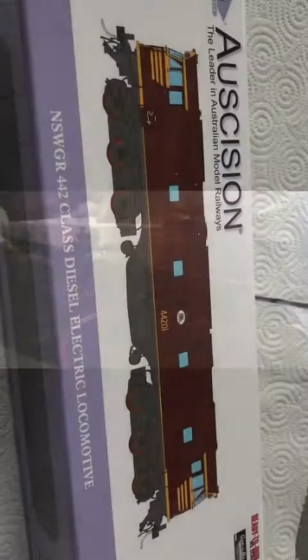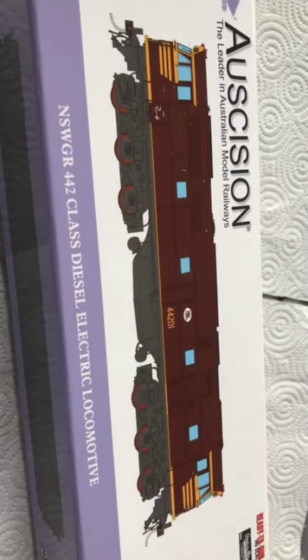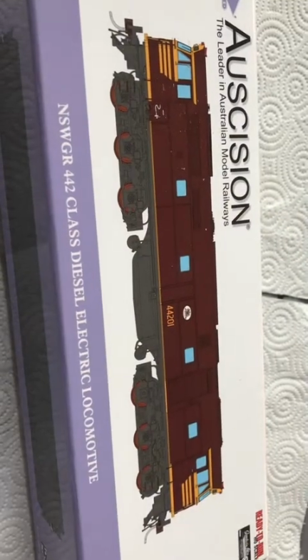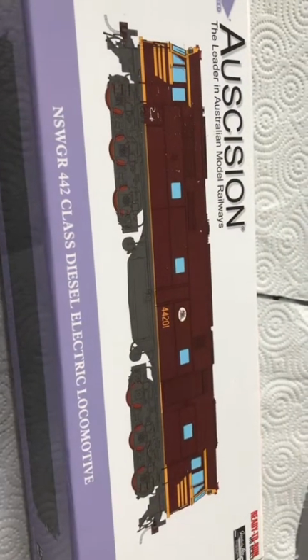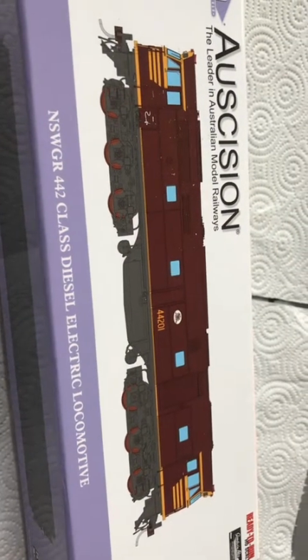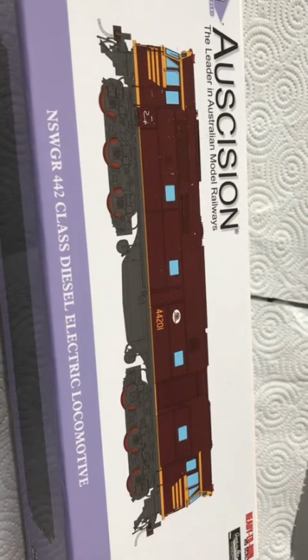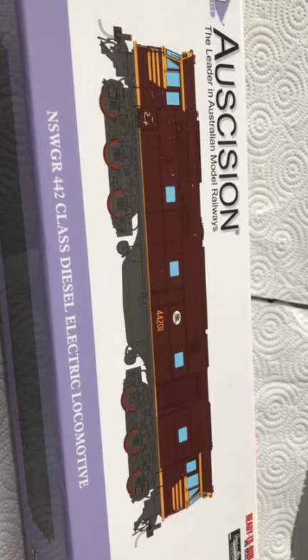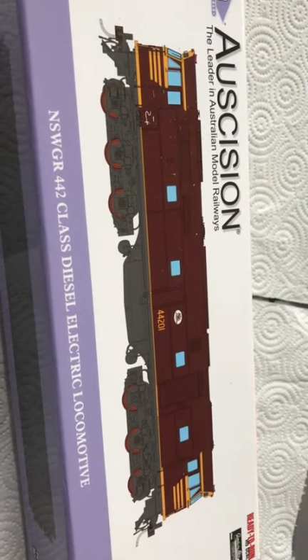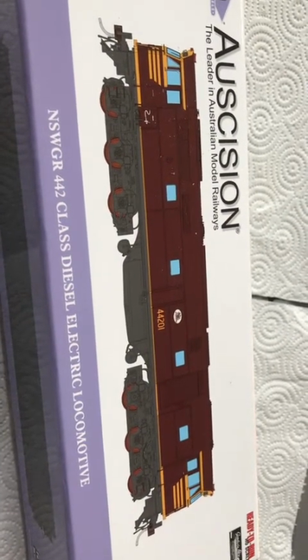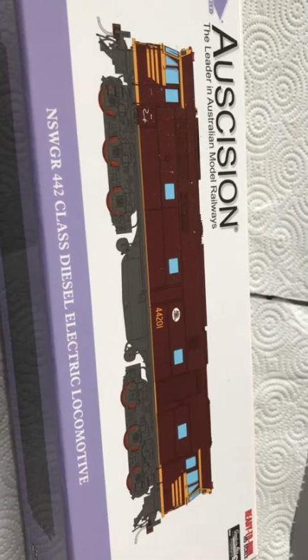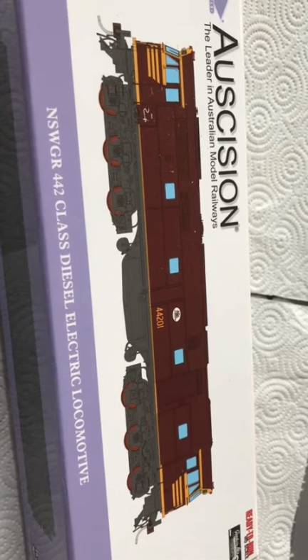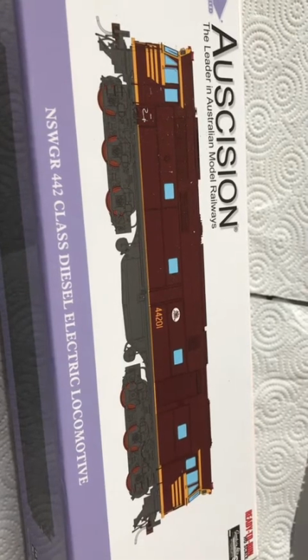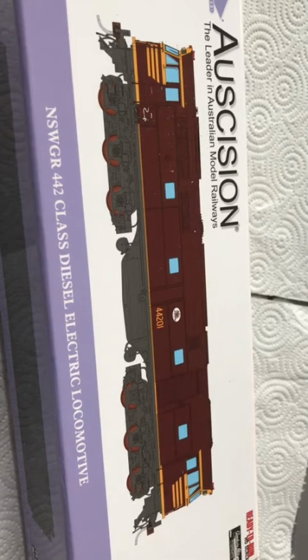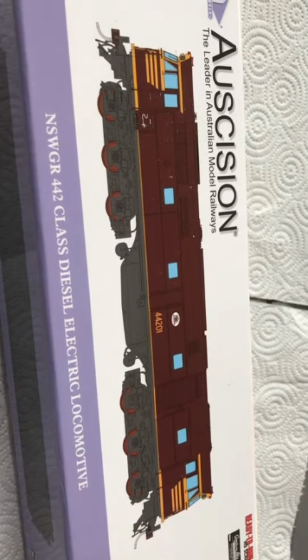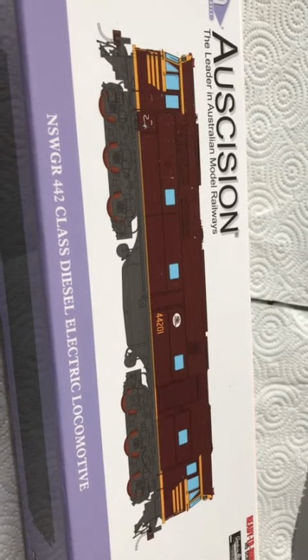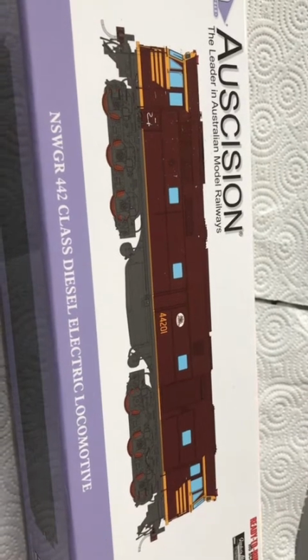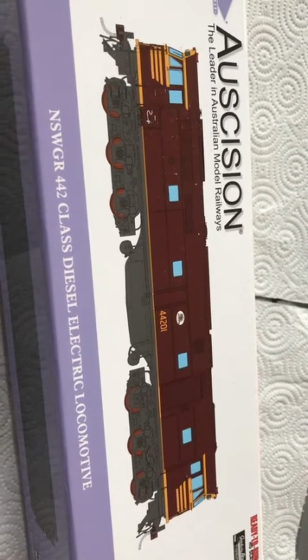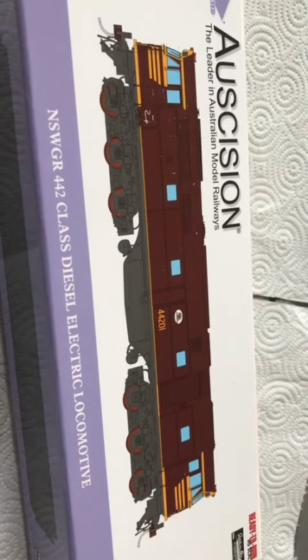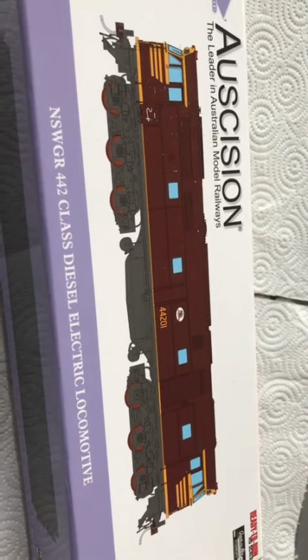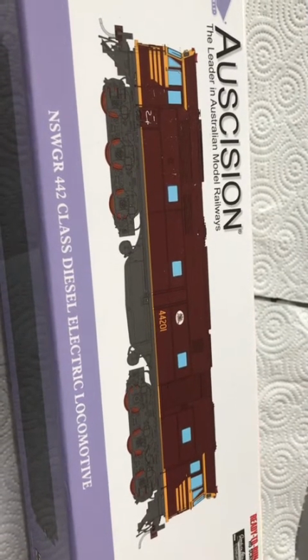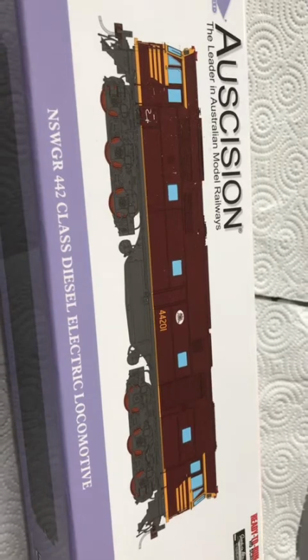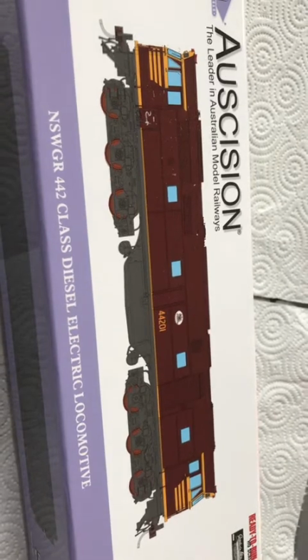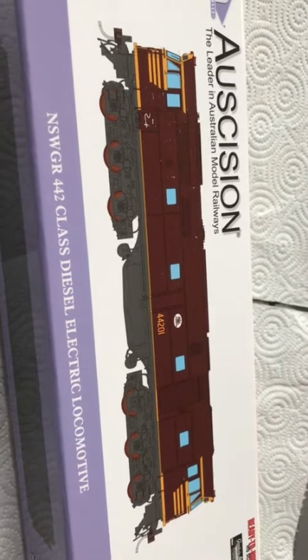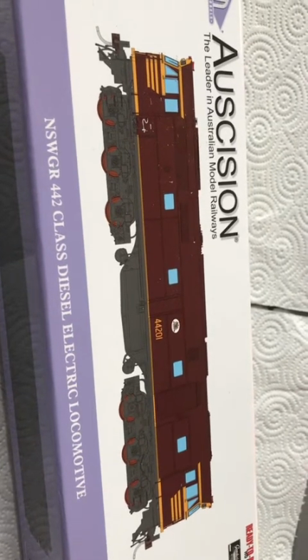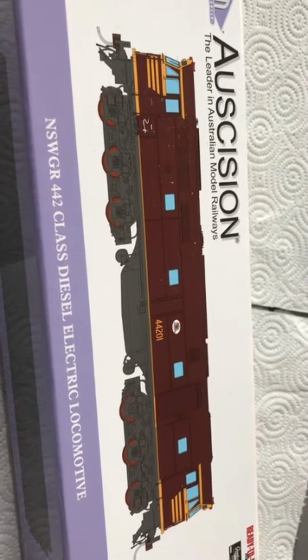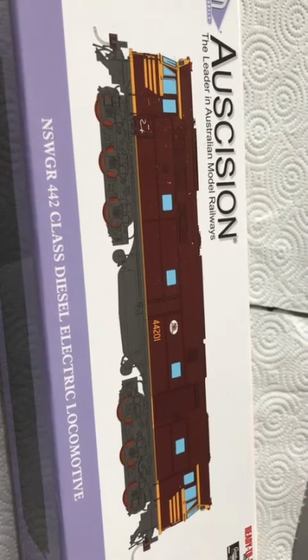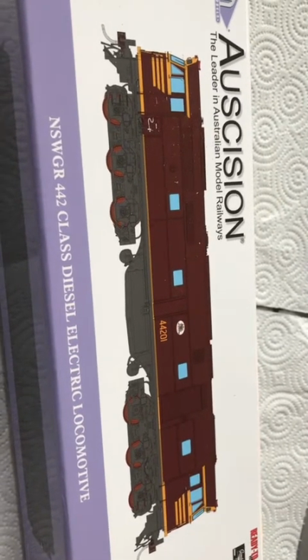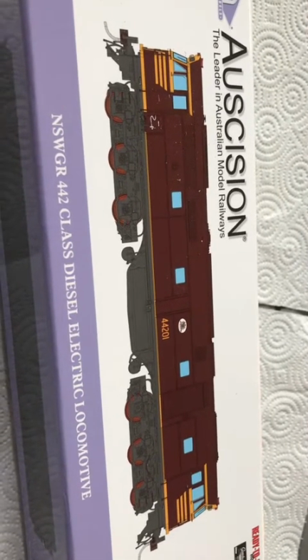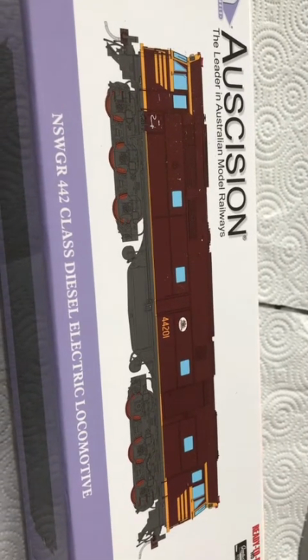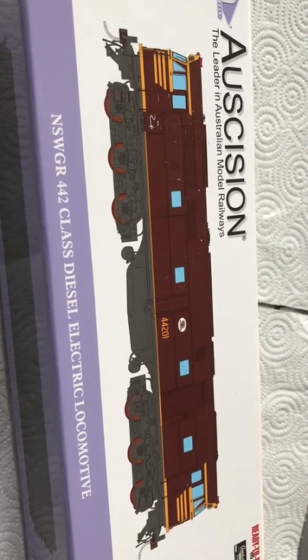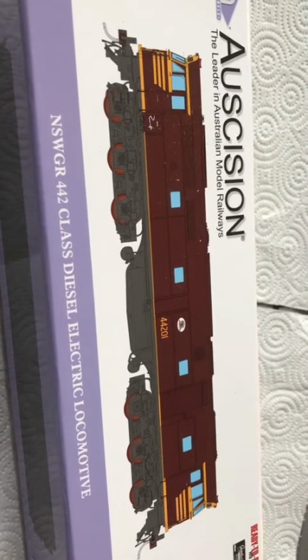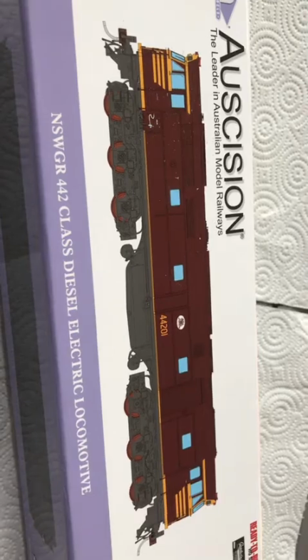Welcome back to another Dogger's Bend Model Railway review. Today we're looking at the new Ossision 422 class locomotive. These retail for $330 Australian for non-sound, or $435 for DCC sound with Lock Sound Dakota.